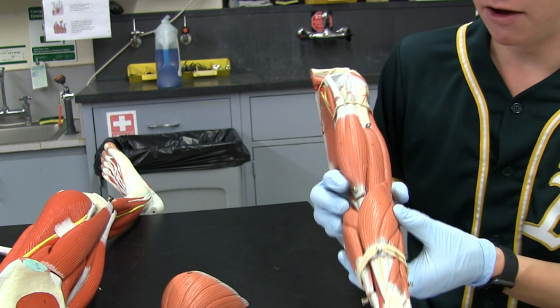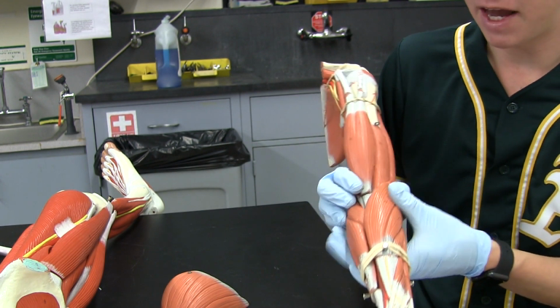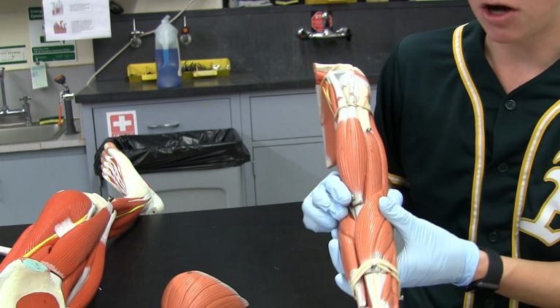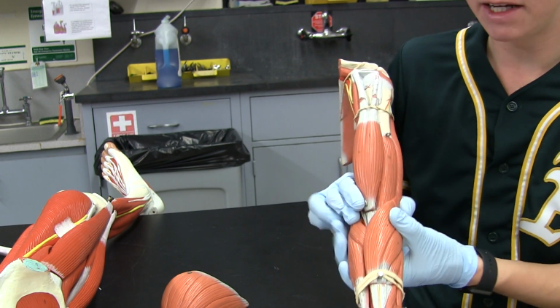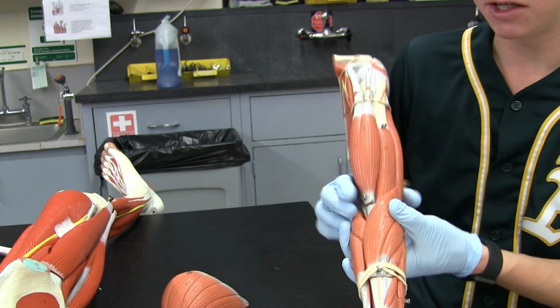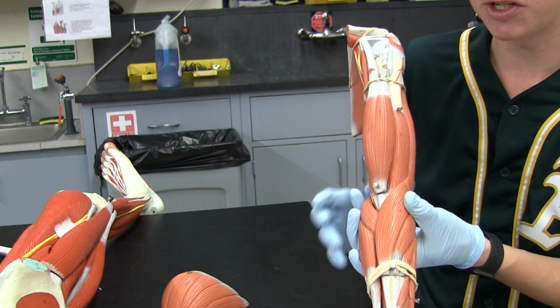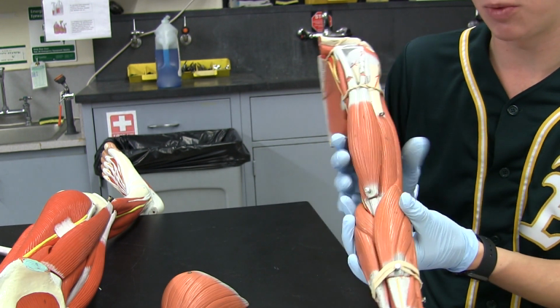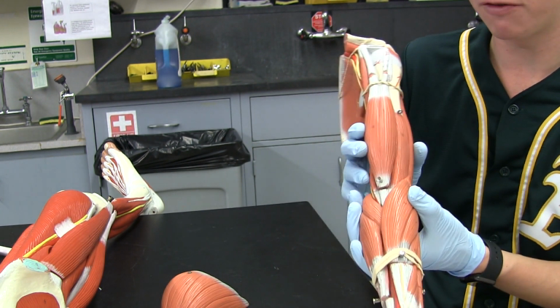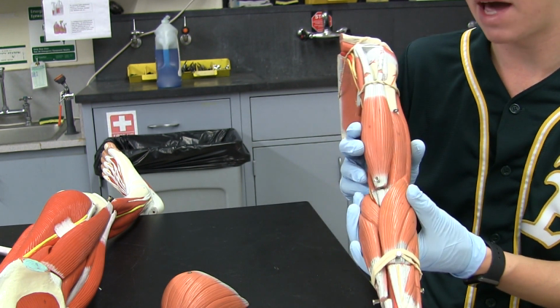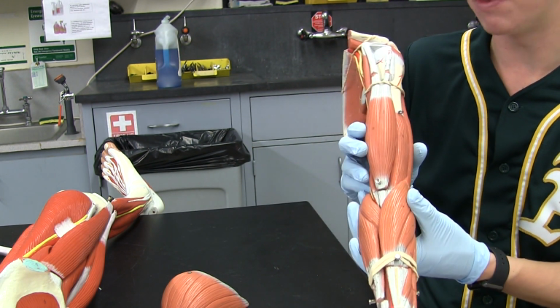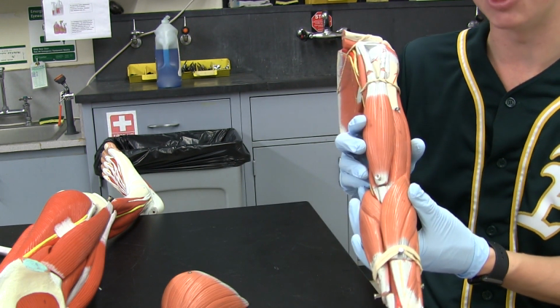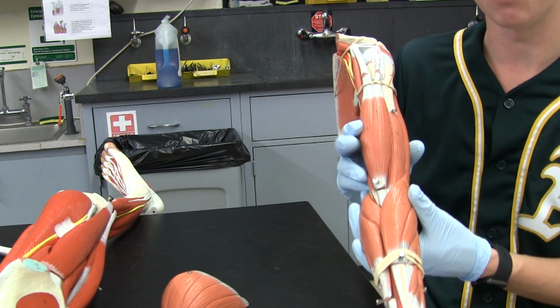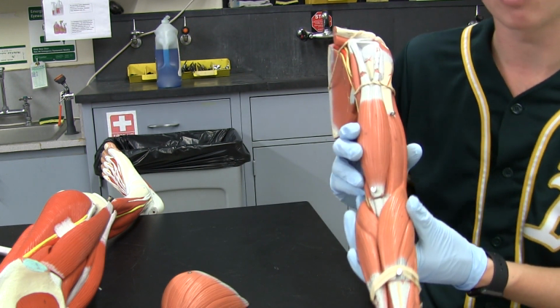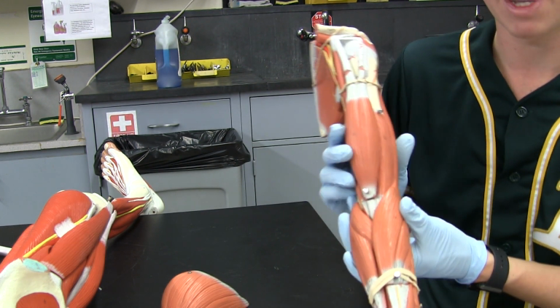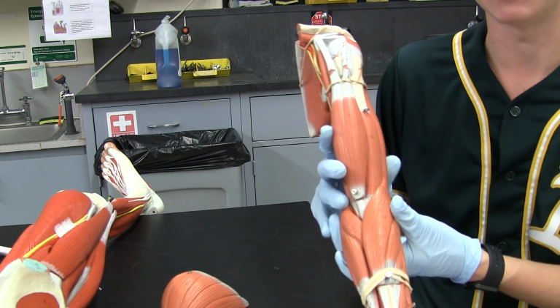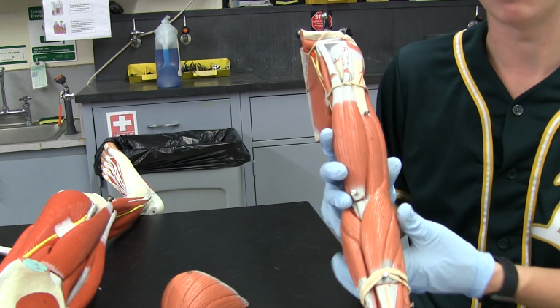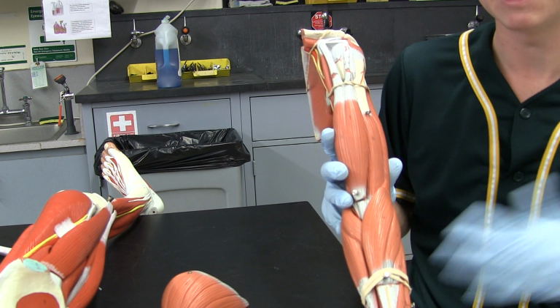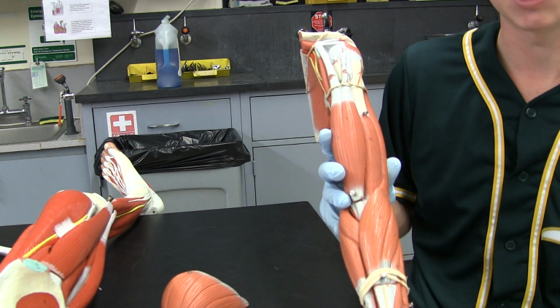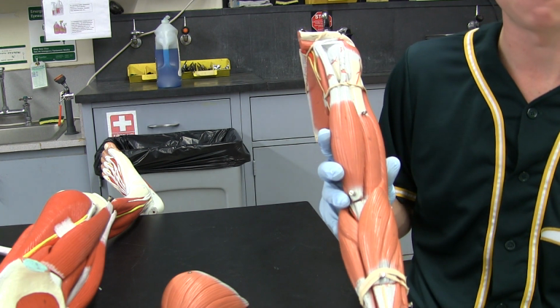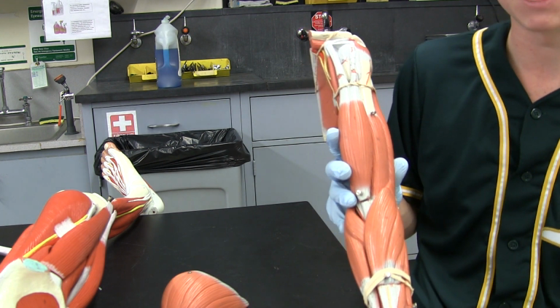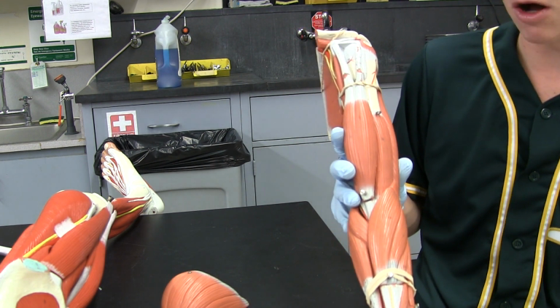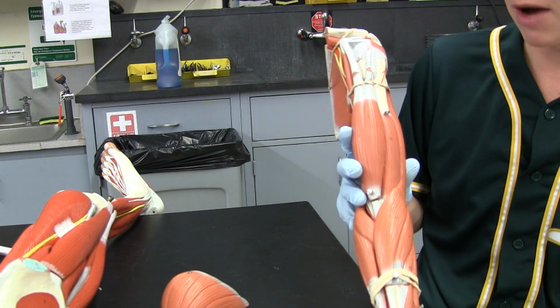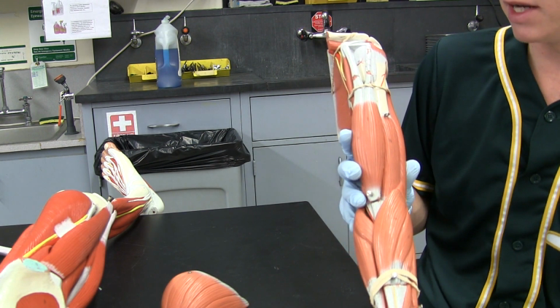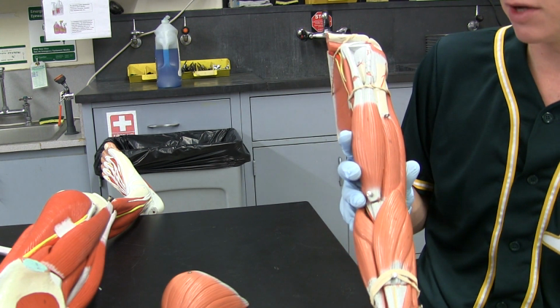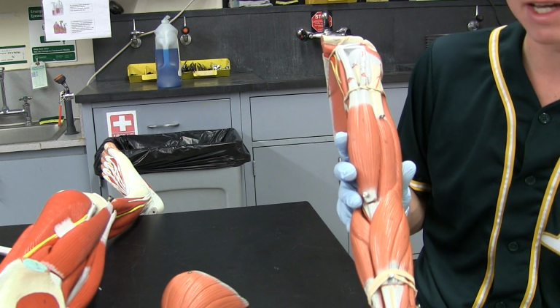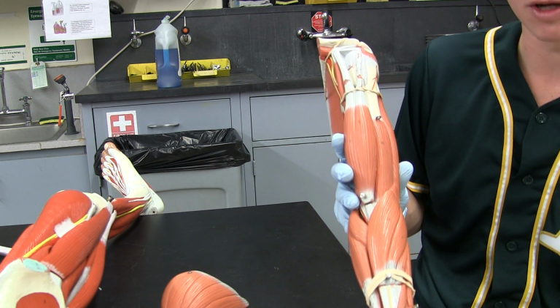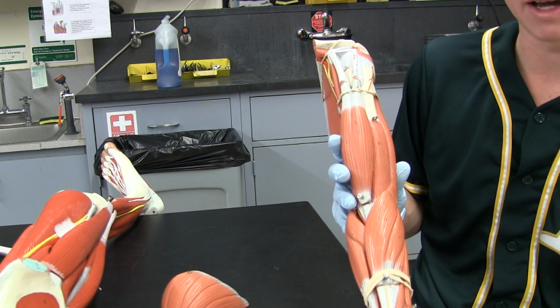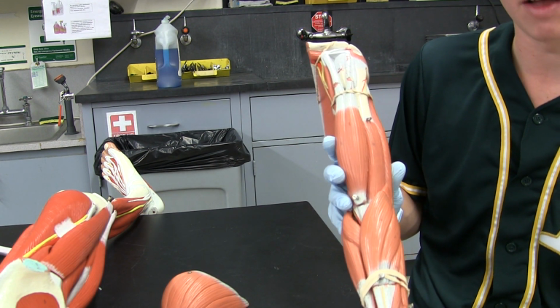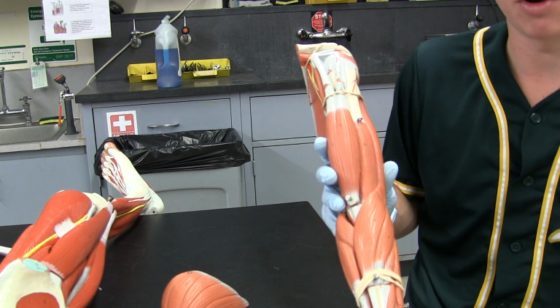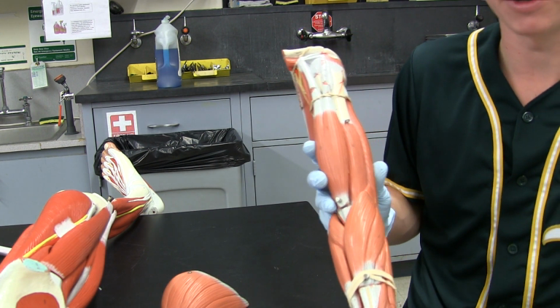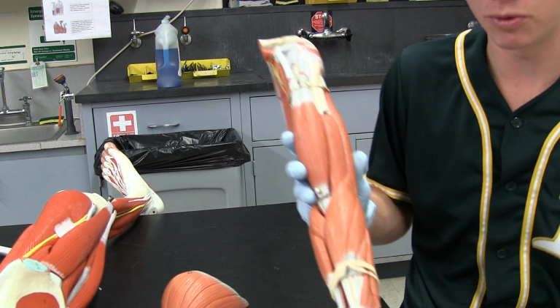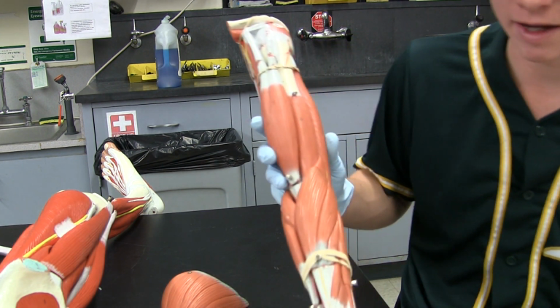For the anconeus, you're going to want to look for that on the adult arm. It's way easier to see on that one, and you can take a look at it in lab on your own time.